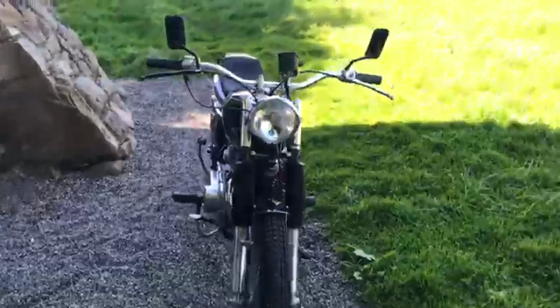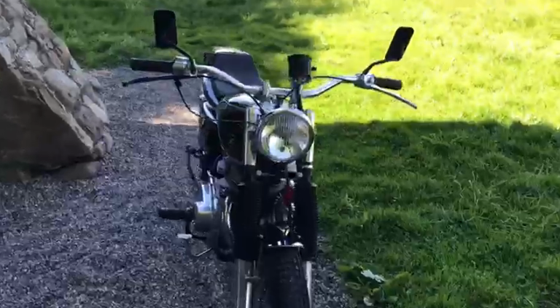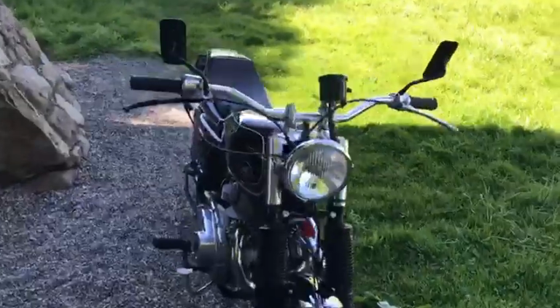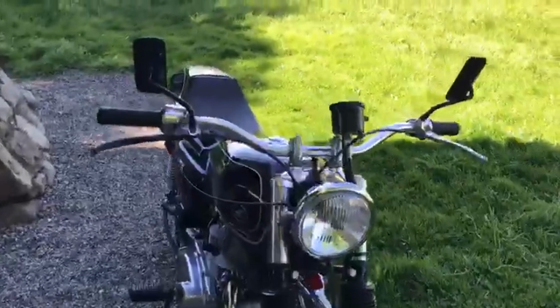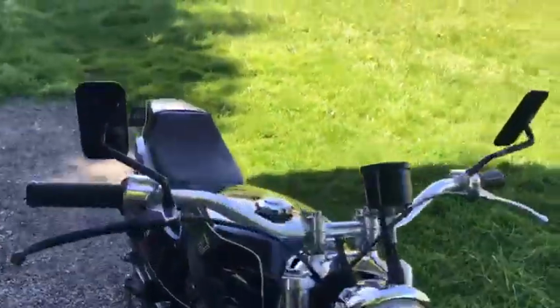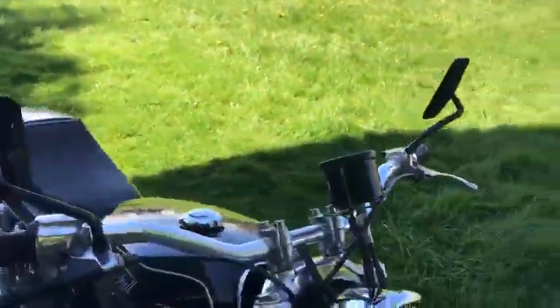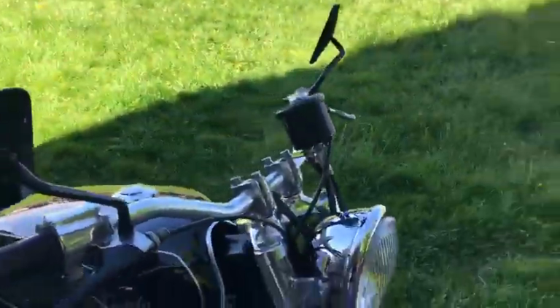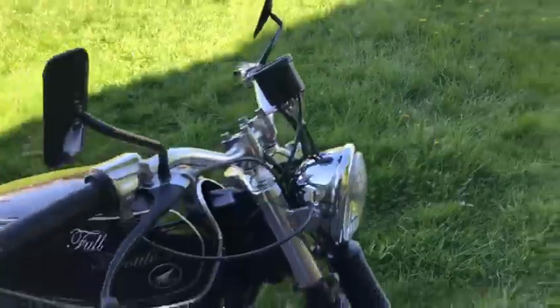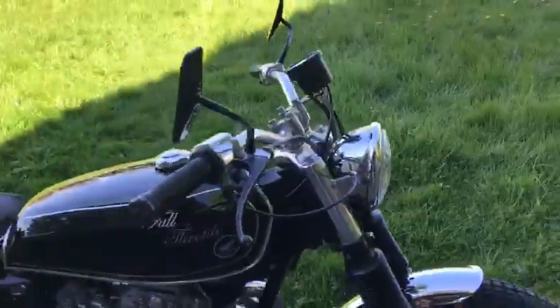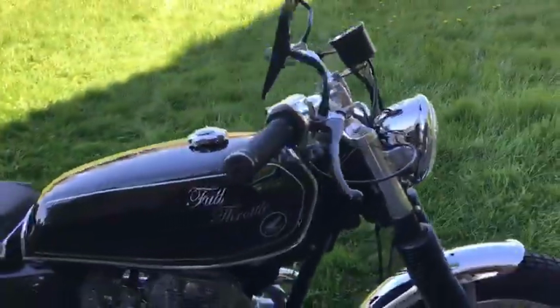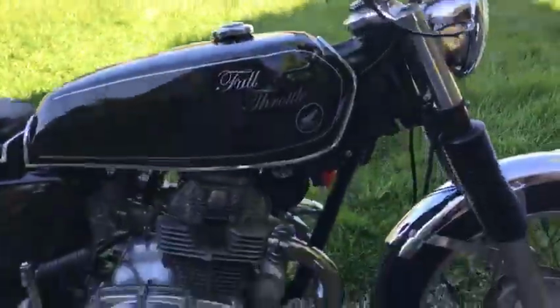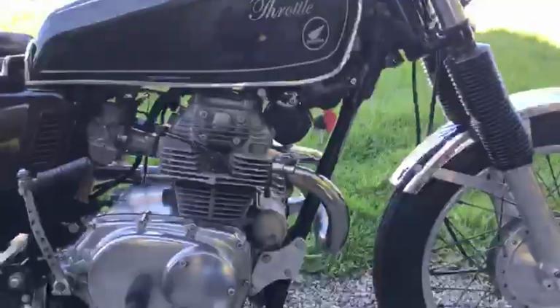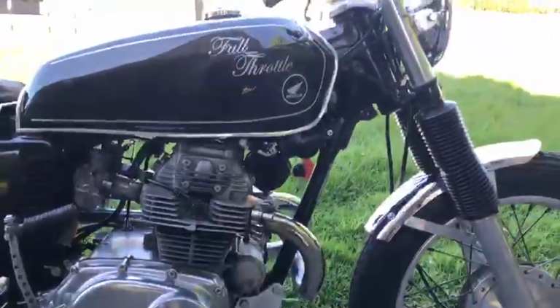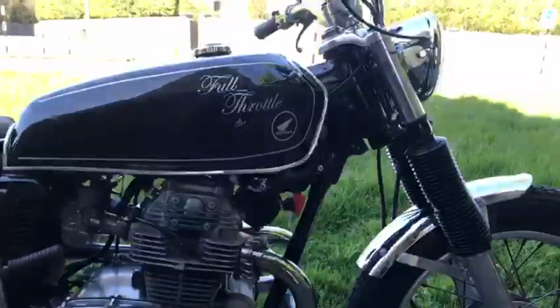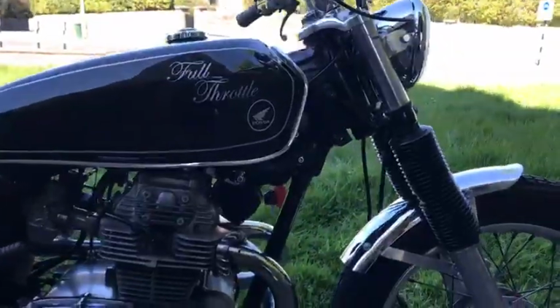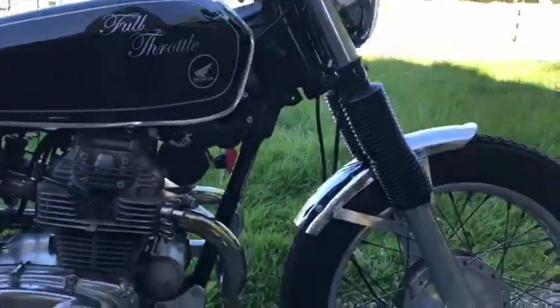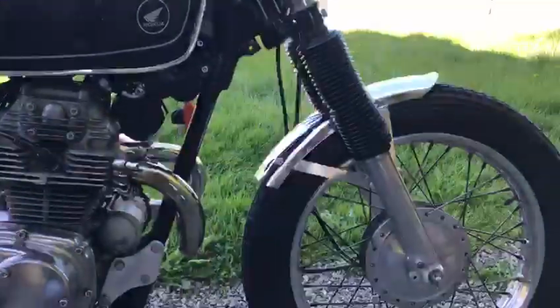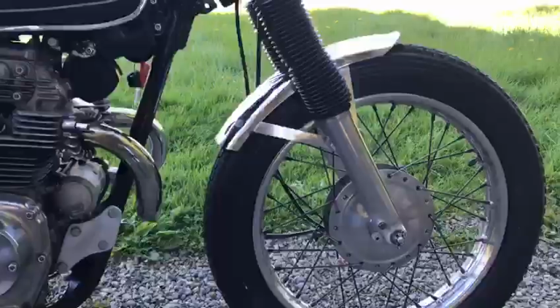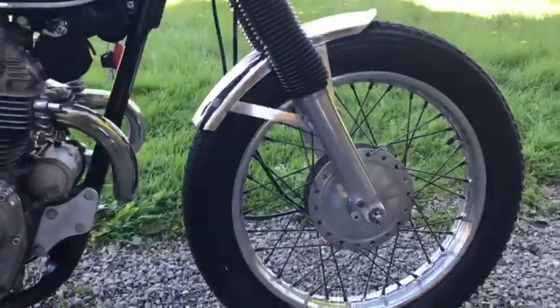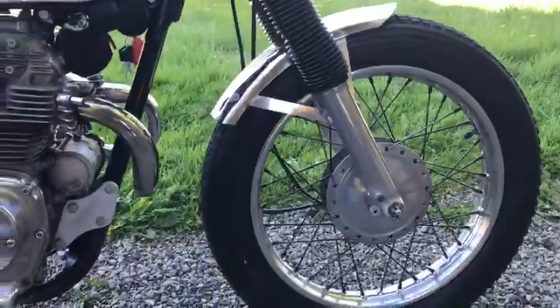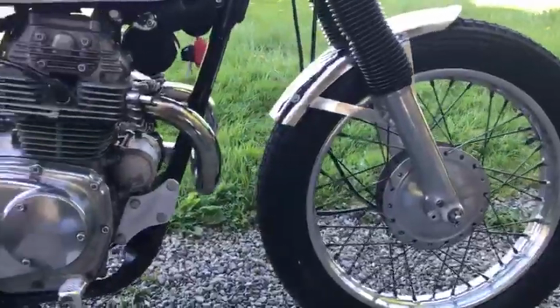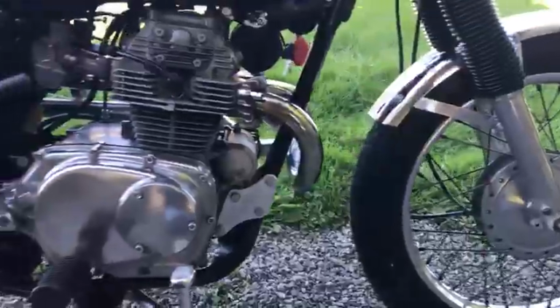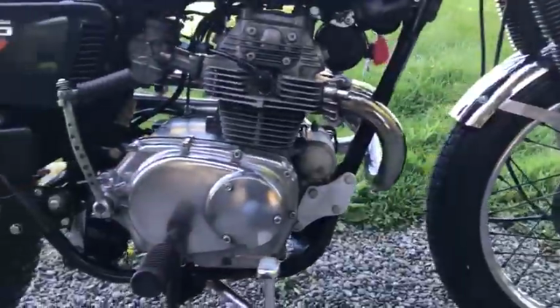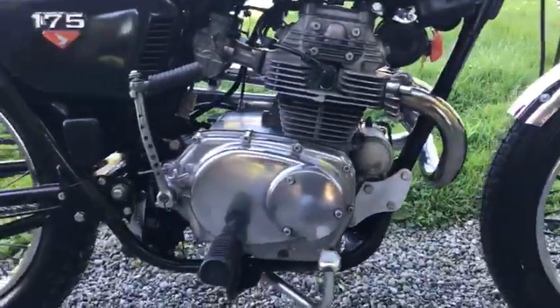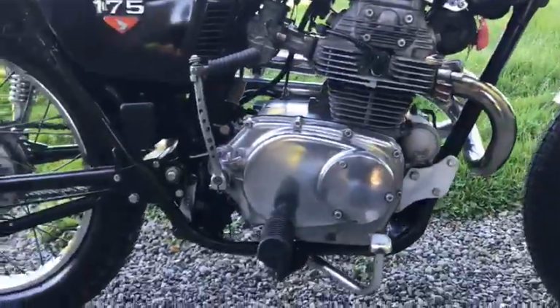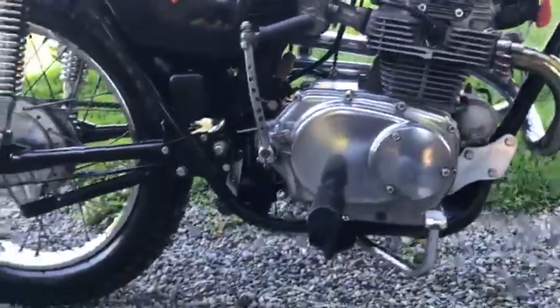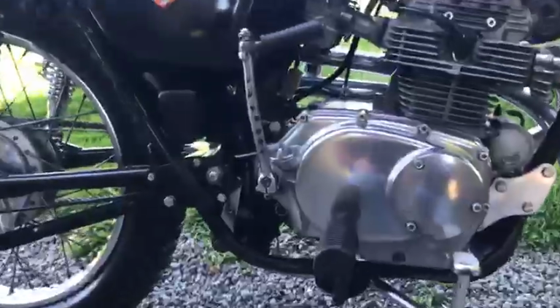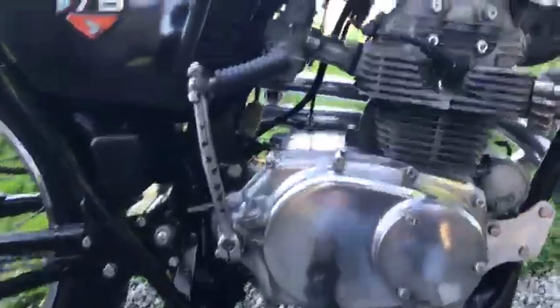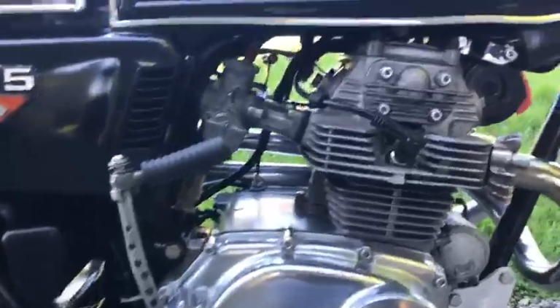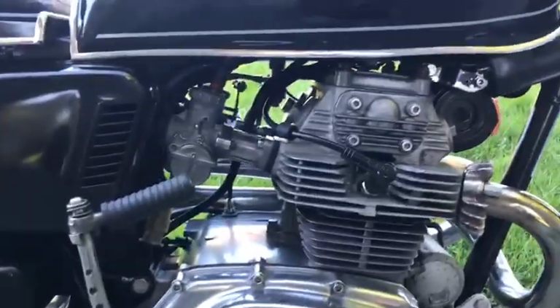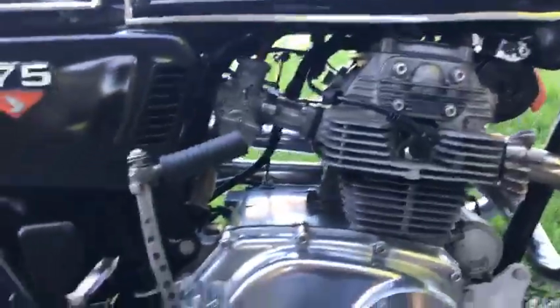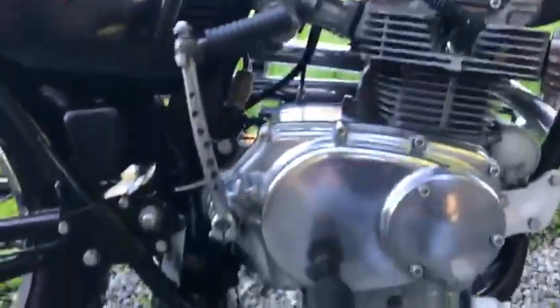Chrome everywhere on it. Looks very smart. It drives really well — it's a real, real good cruiser. If you go anywhere on it, in fairness to it. As you can see it's really tidy.